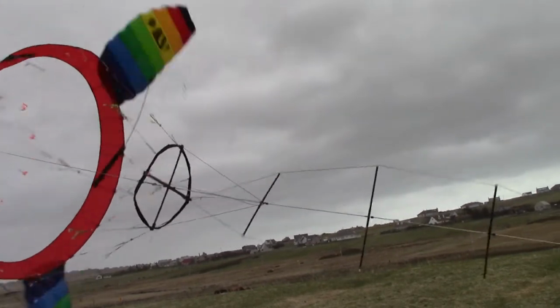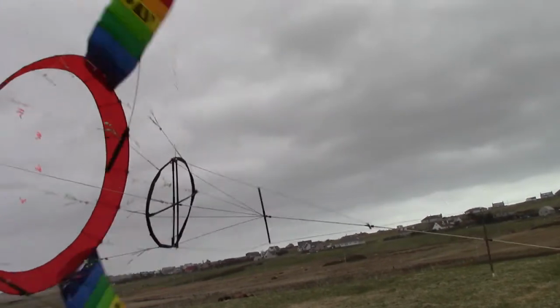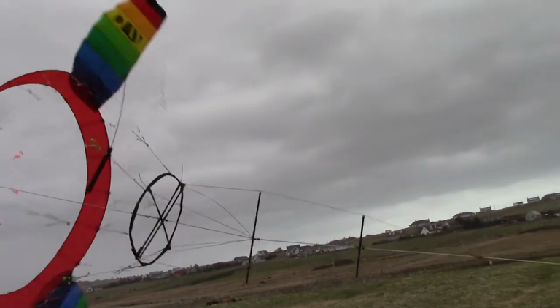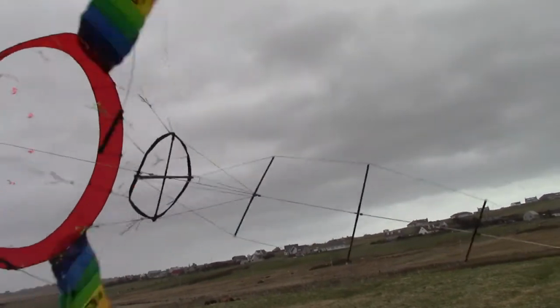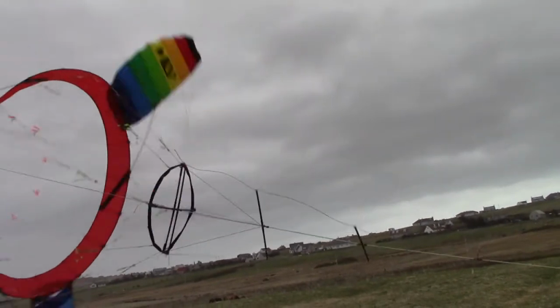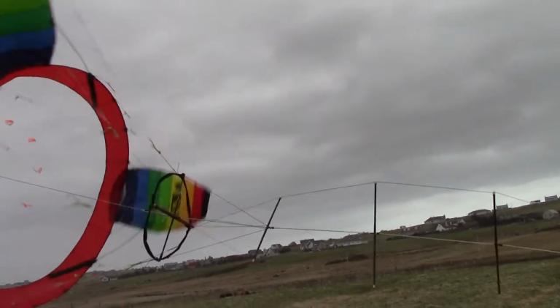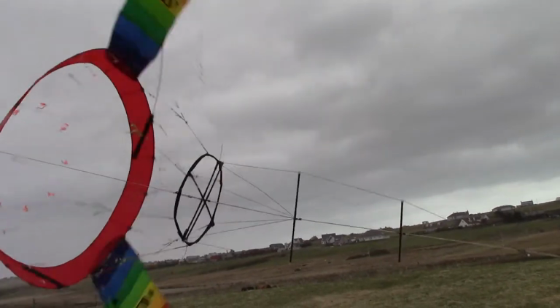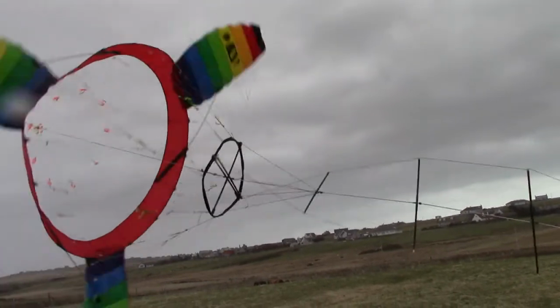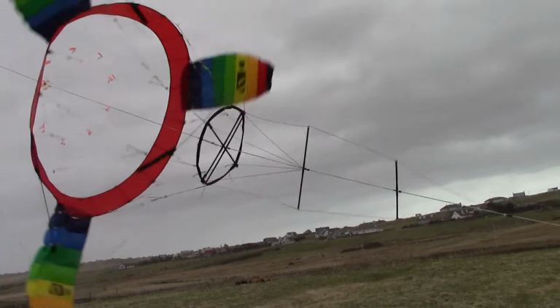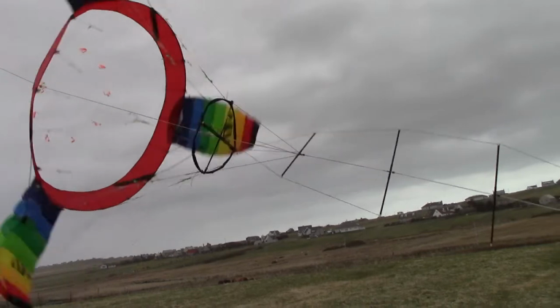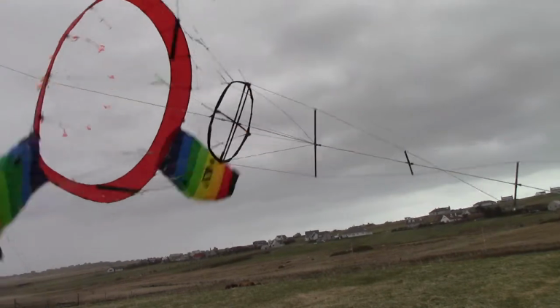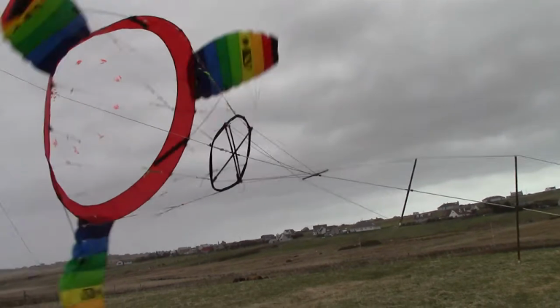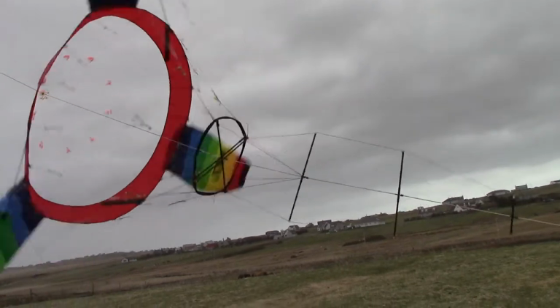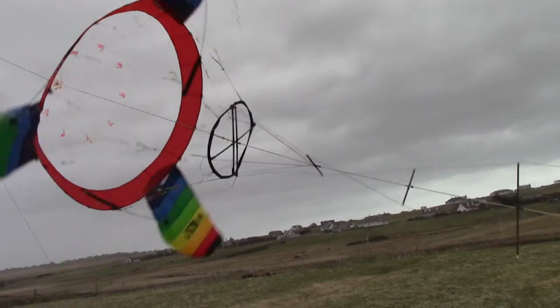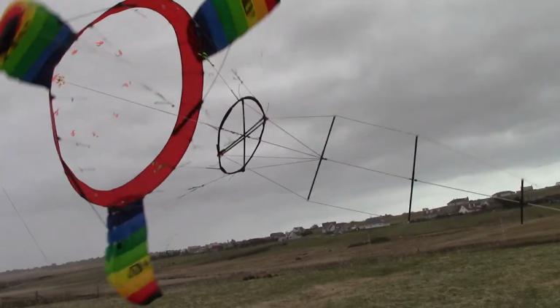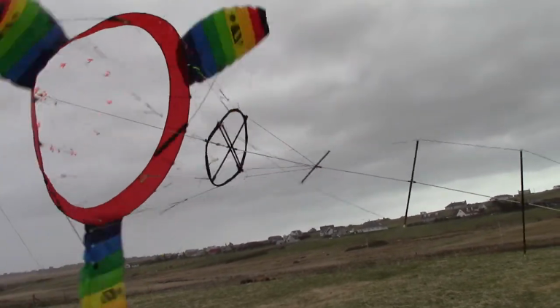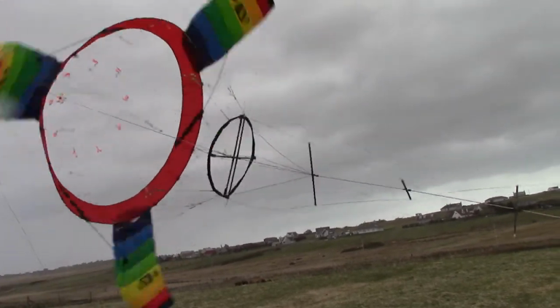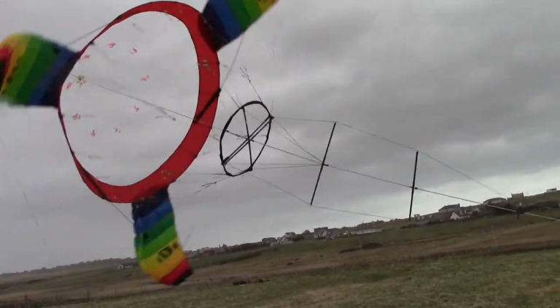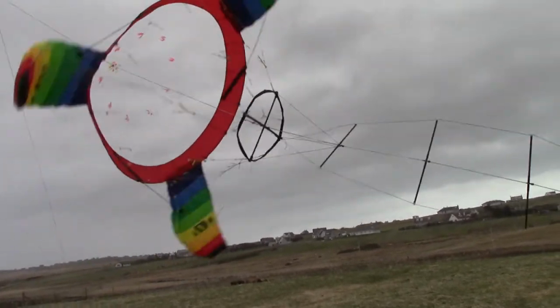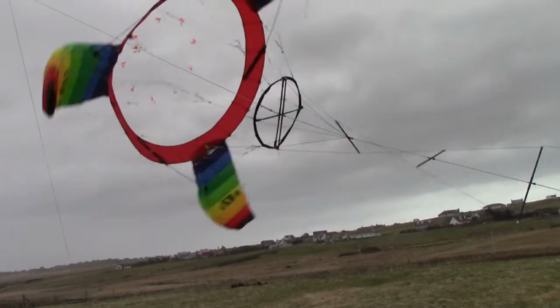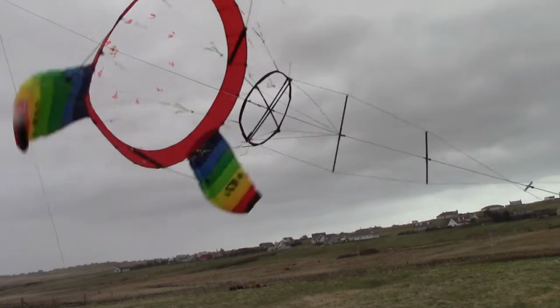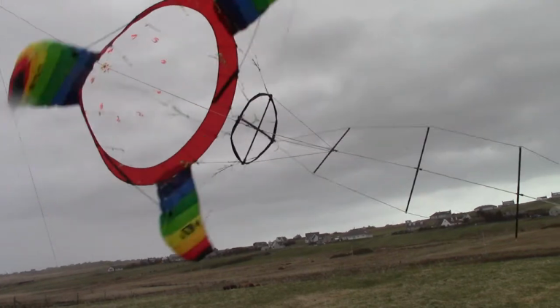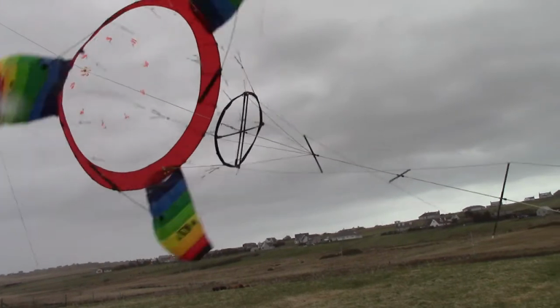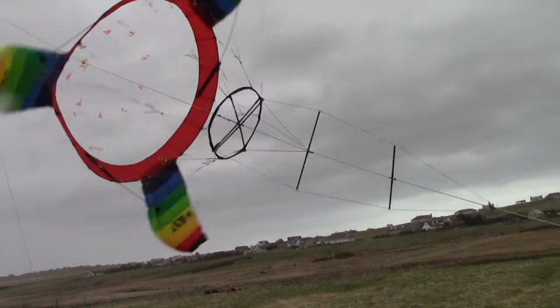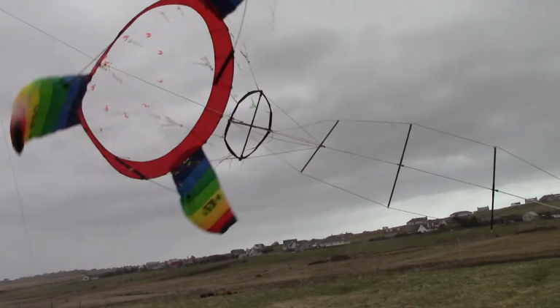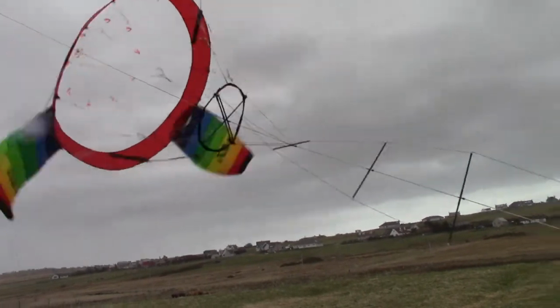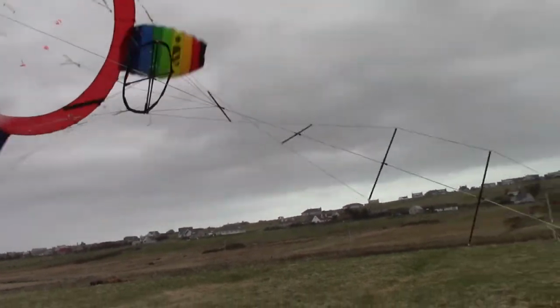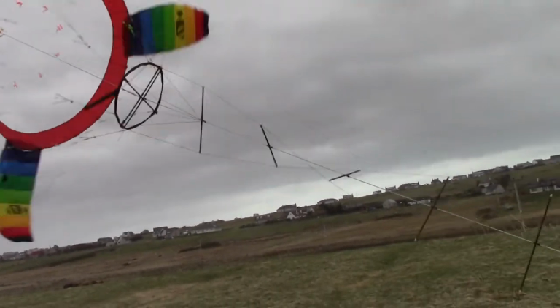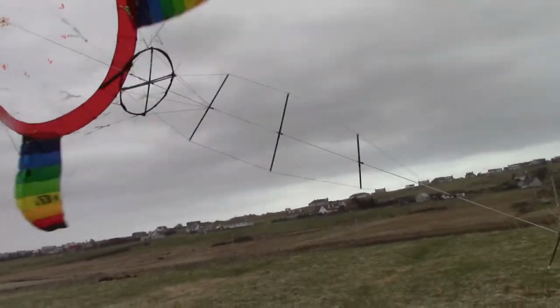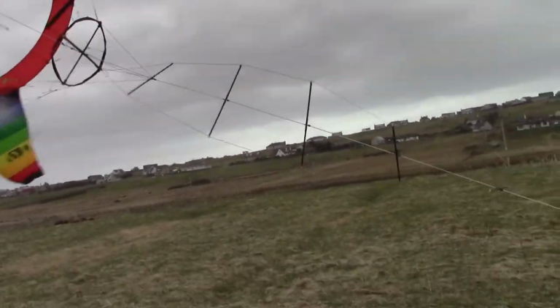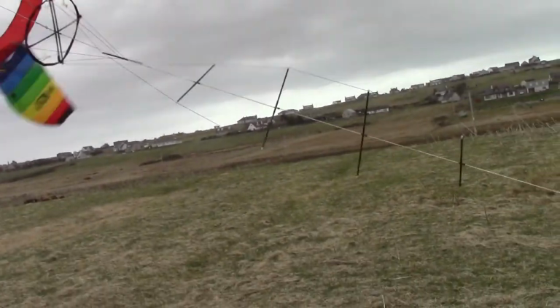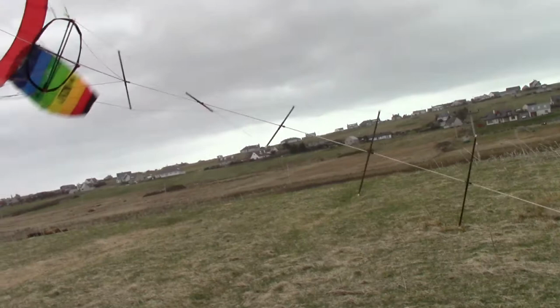When you want to get torque through, it's all very good, but if the tension drops in the line, then the hockling is a problem. You've got to stop everything, hold it down, and untwist.